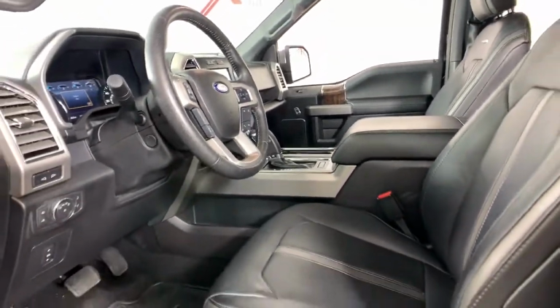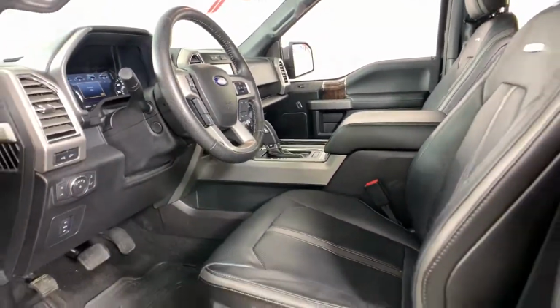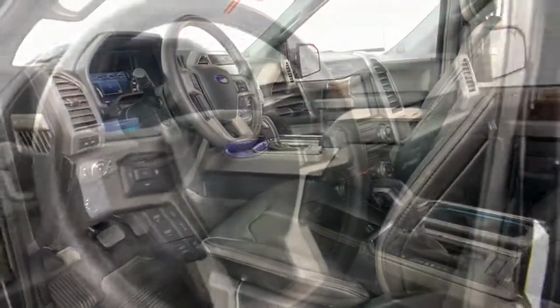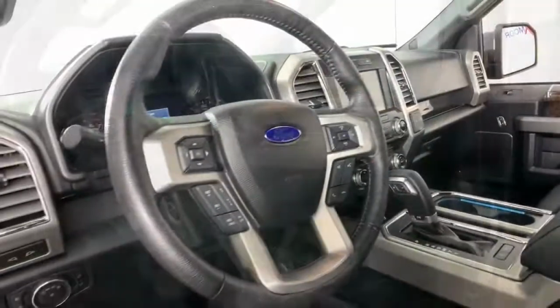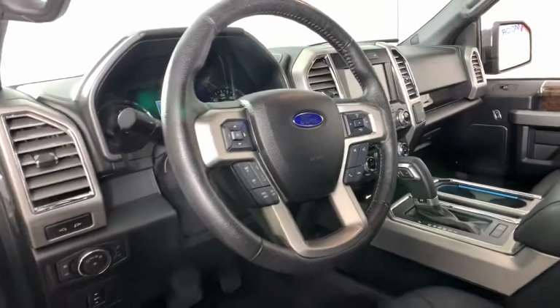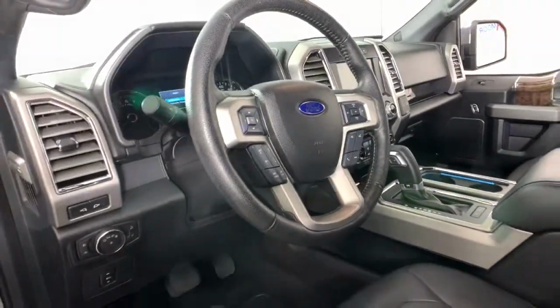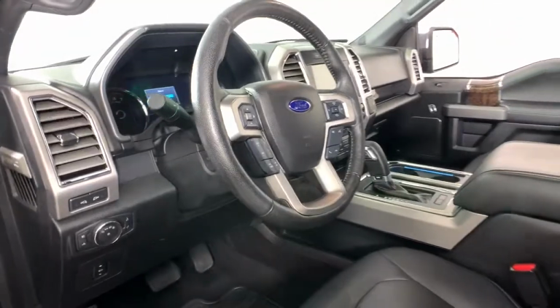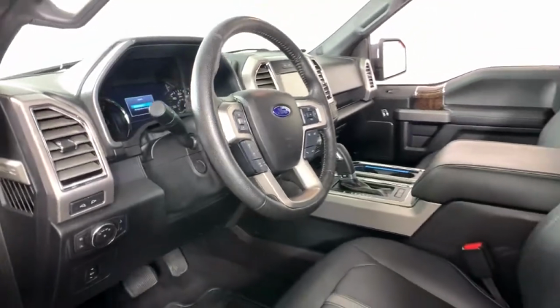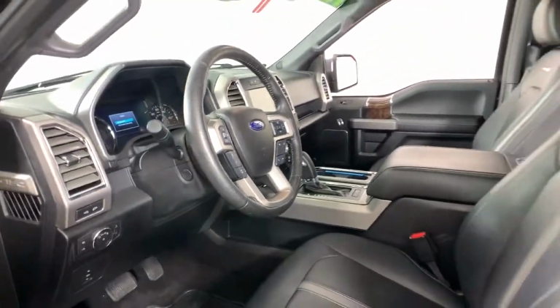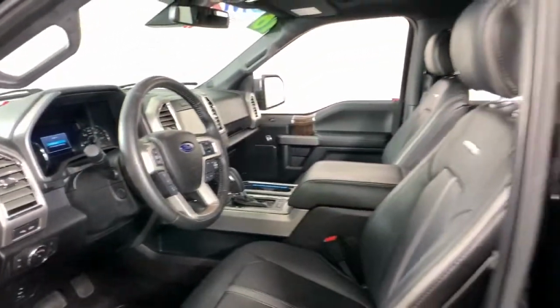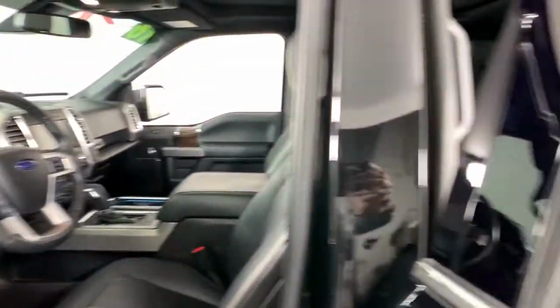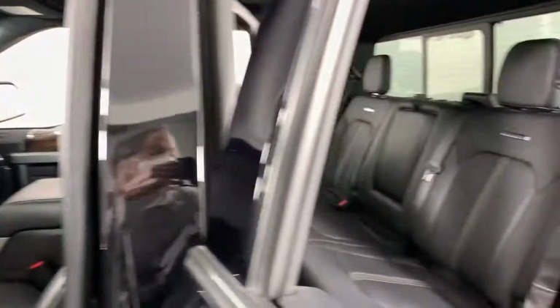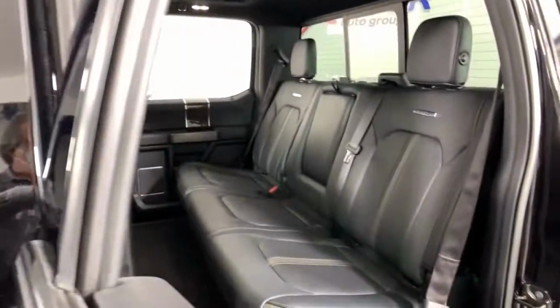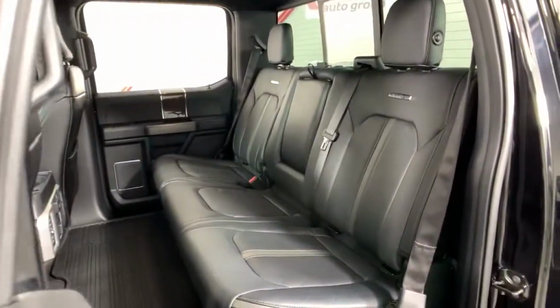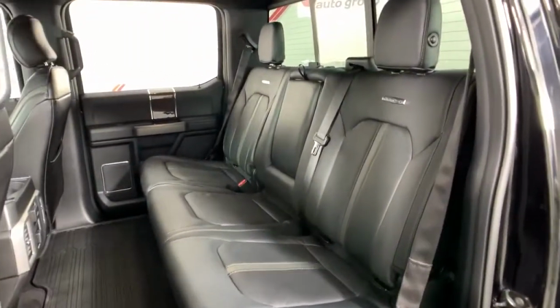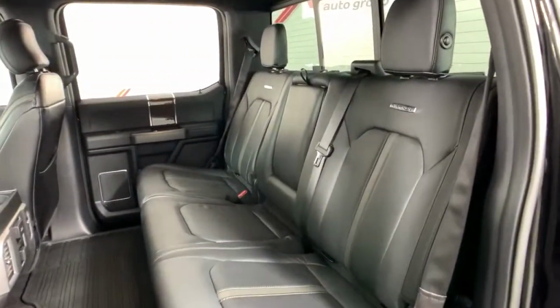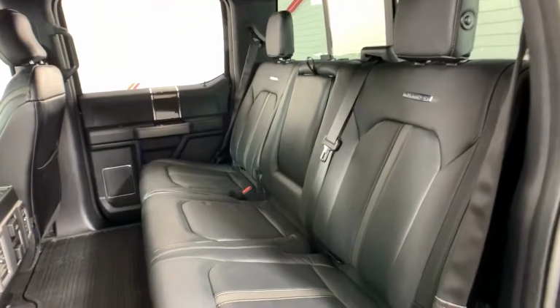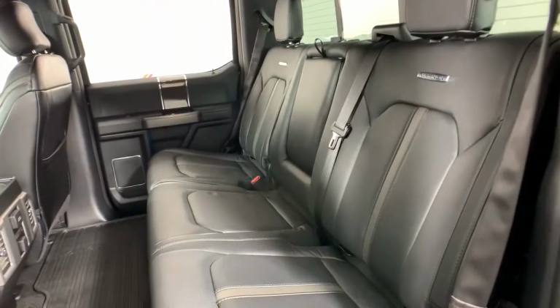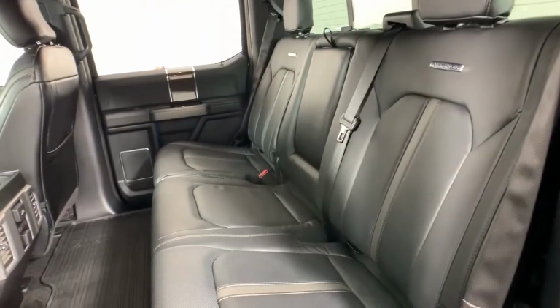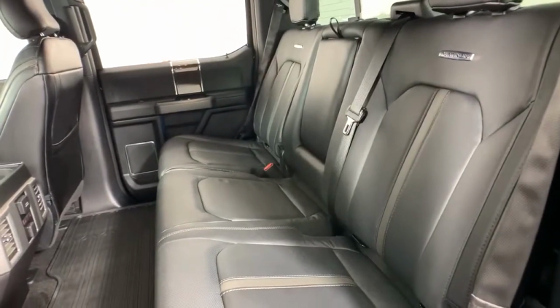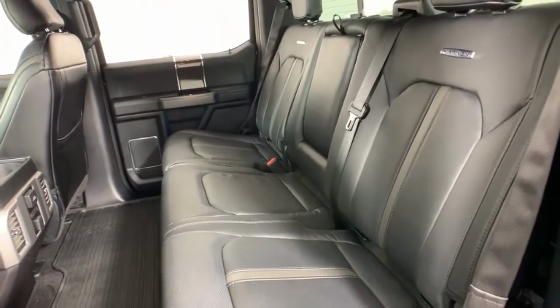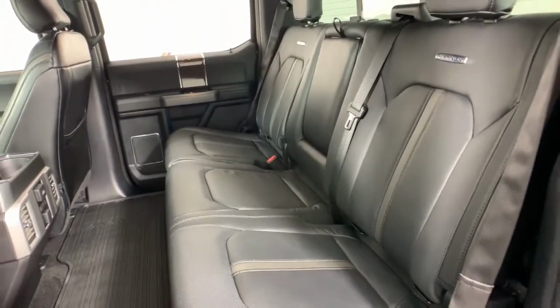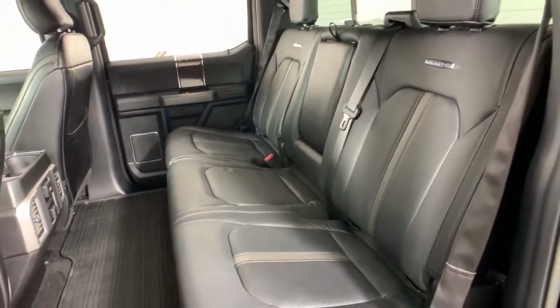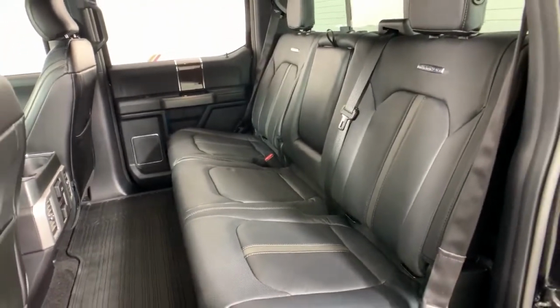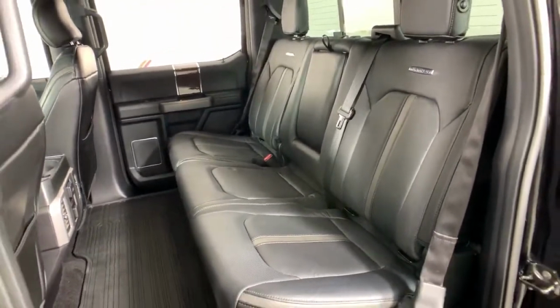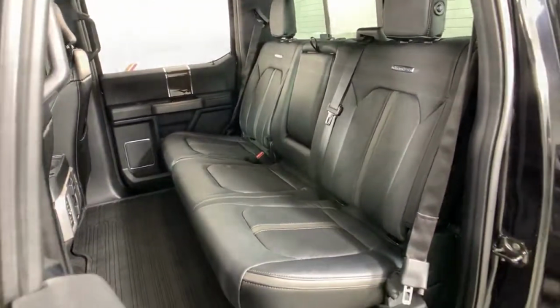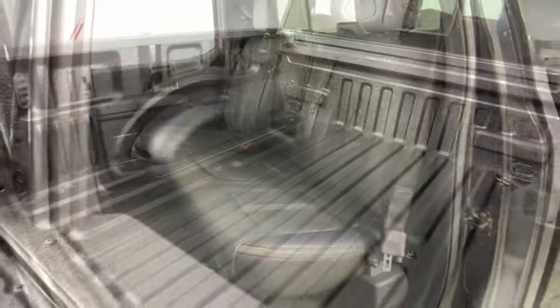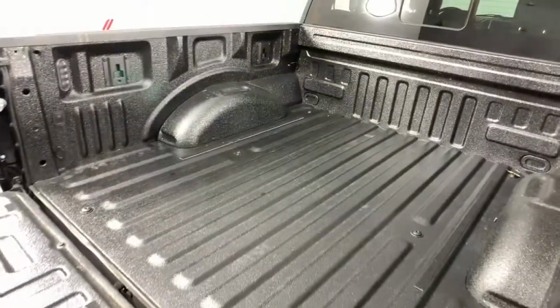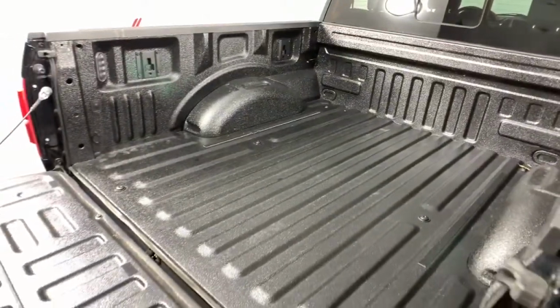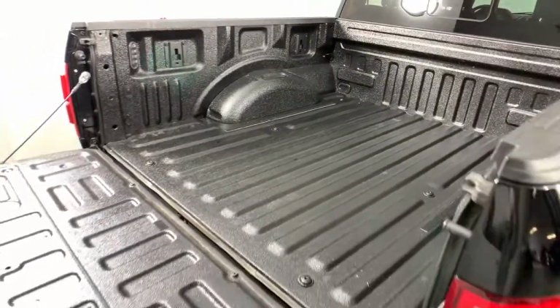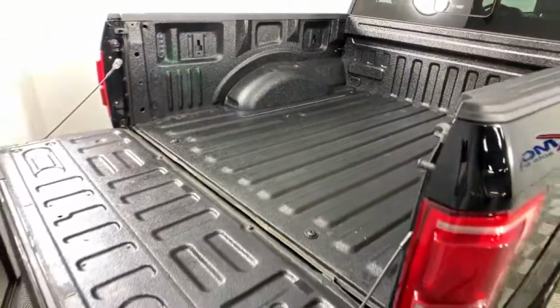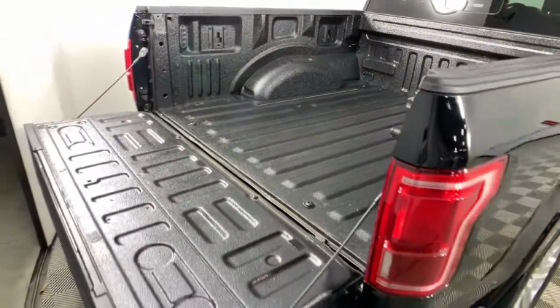These are just some of the great options this vehicle comes with: navigation system, electronic stability control, aluminum wheels, seat memory, trip computer, power windows, bucket seats, four-wheel disc brakes, power steering.